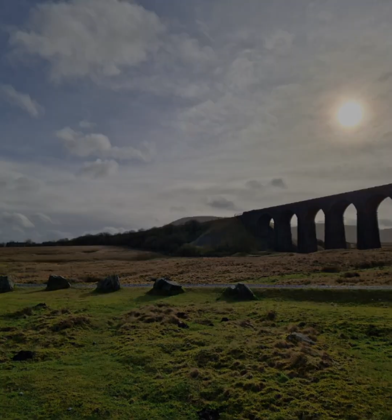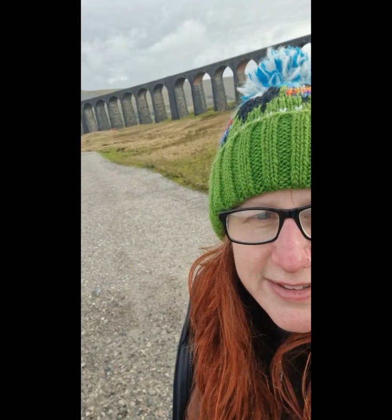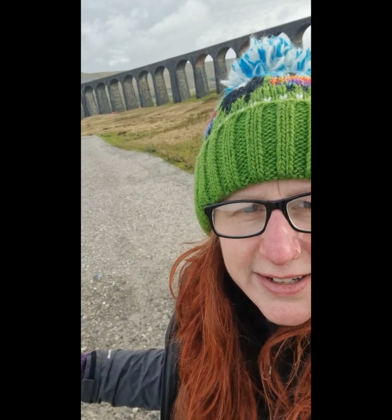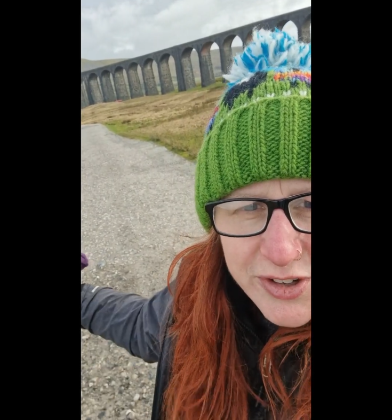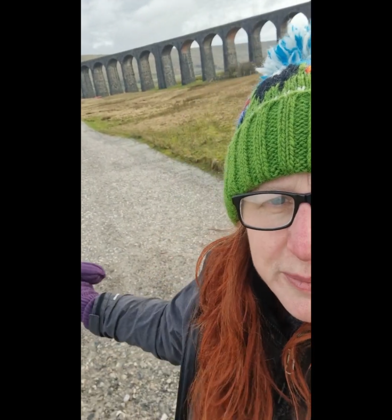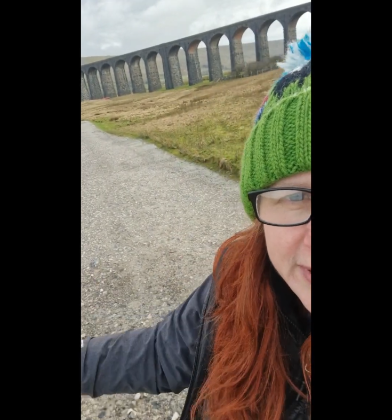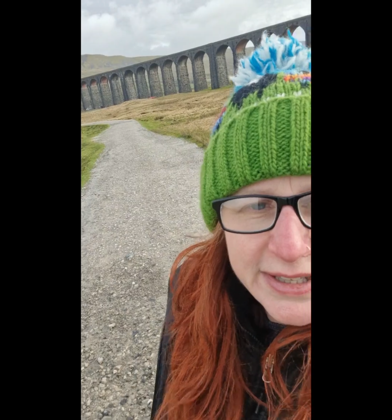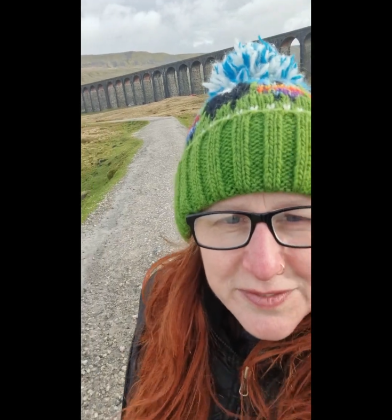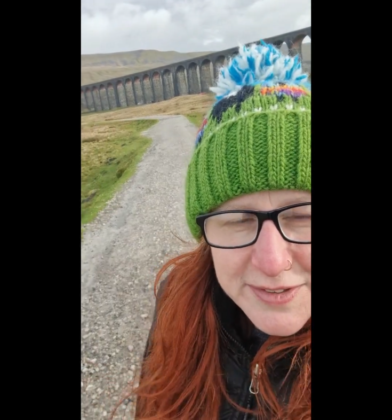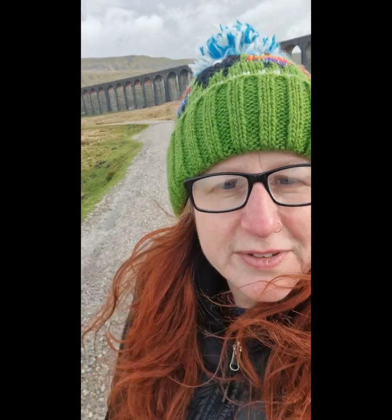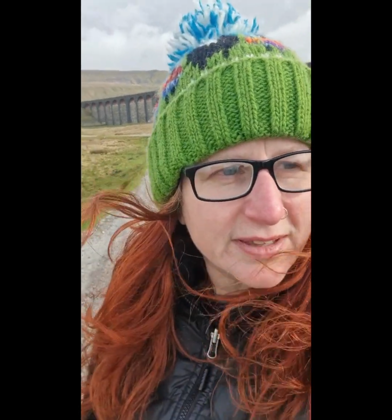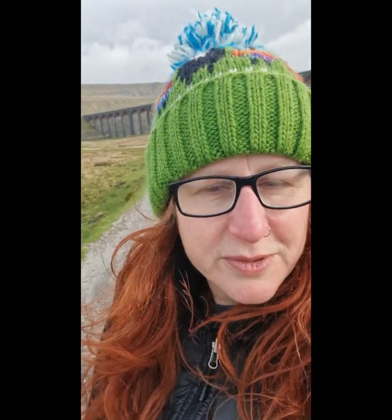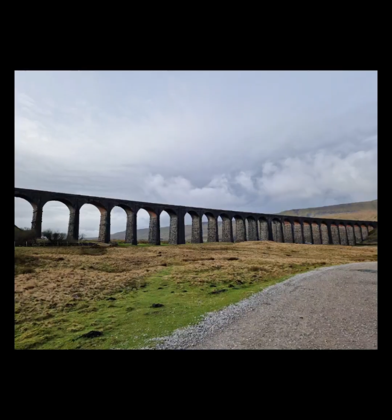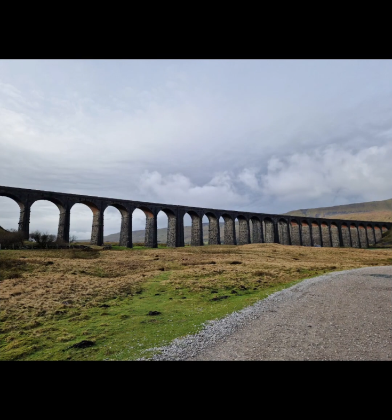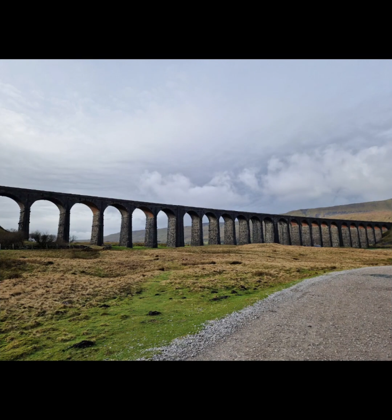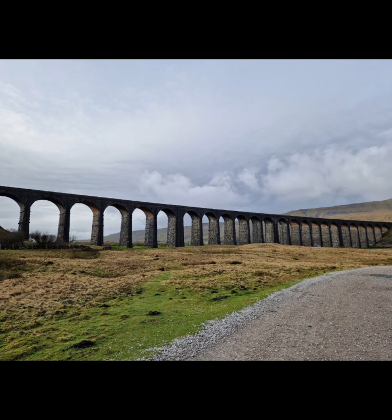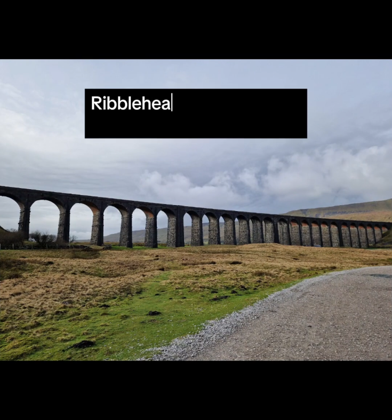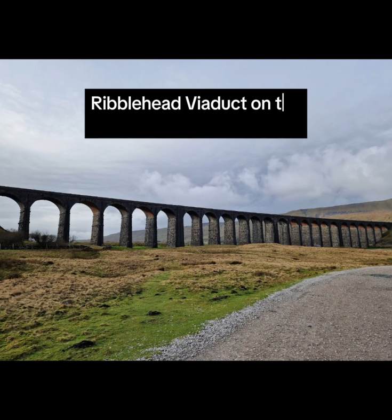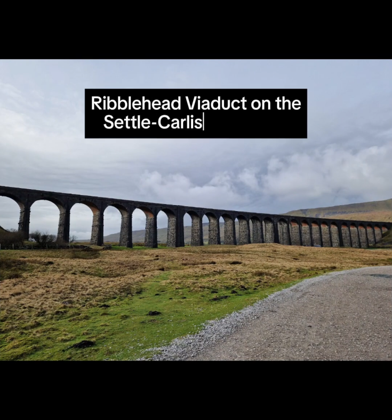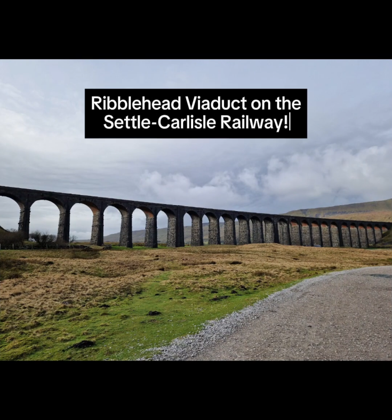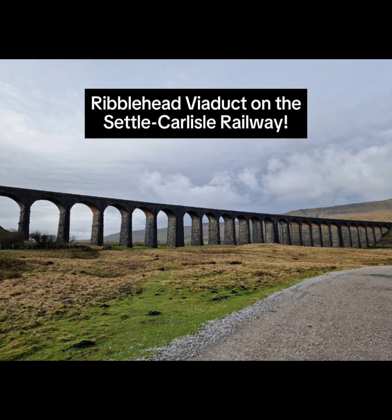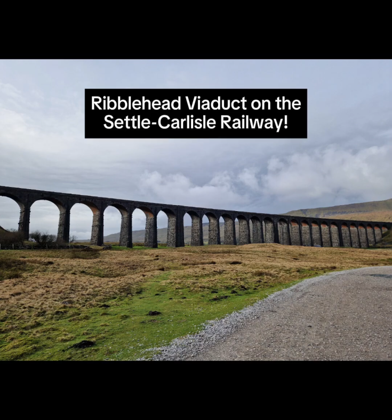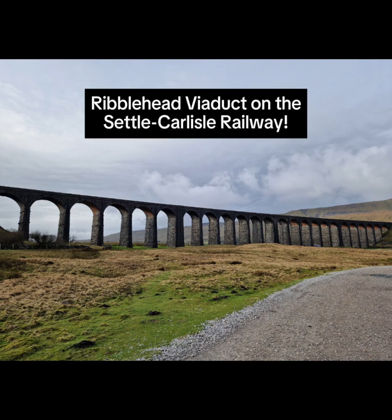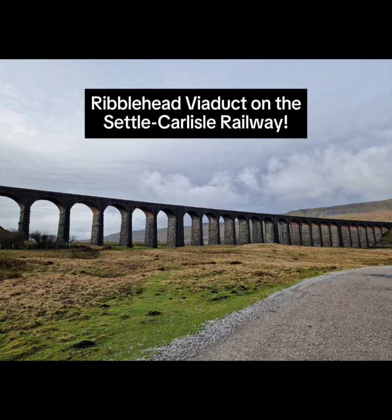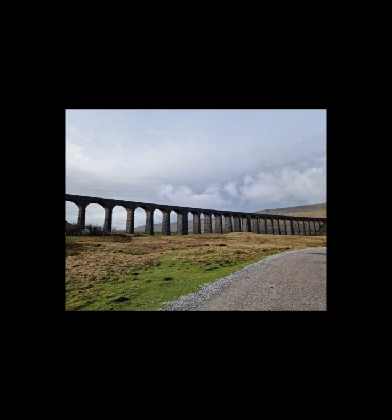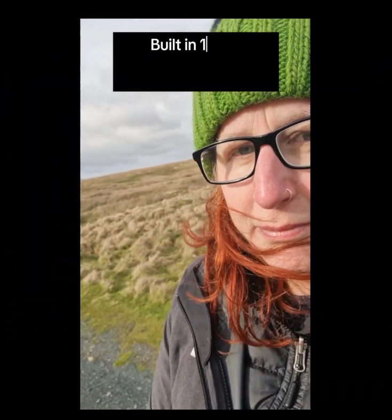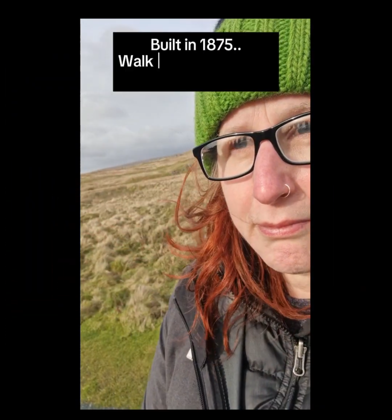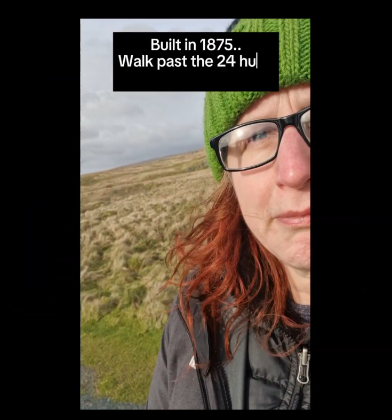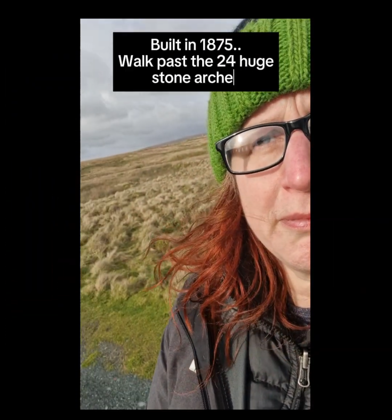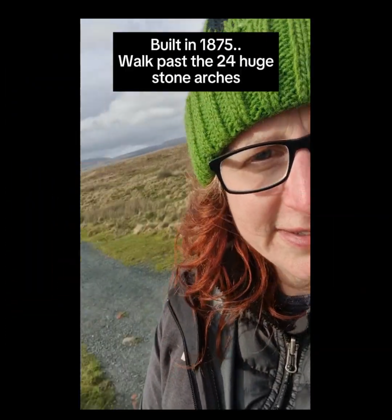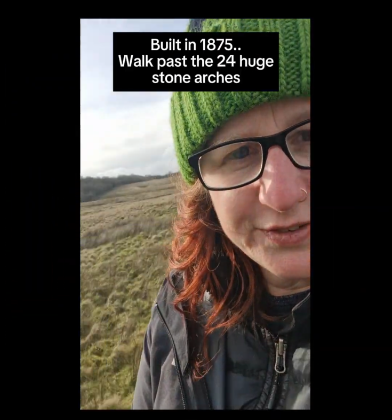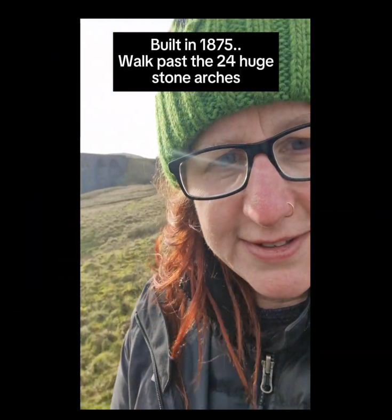It looks like you can actually drive up to the viaduct and park underneath it, so we'll check that out. It might make getting to the waterfall a little bit easier if you want to have a swim. 1875 it is!